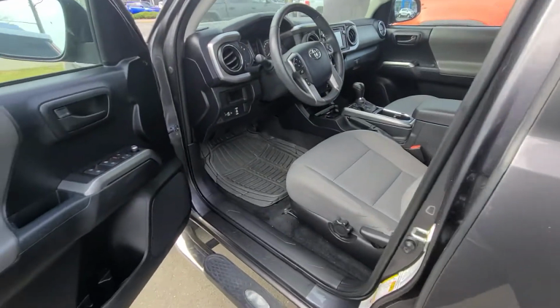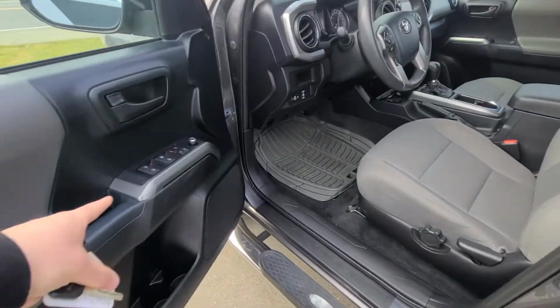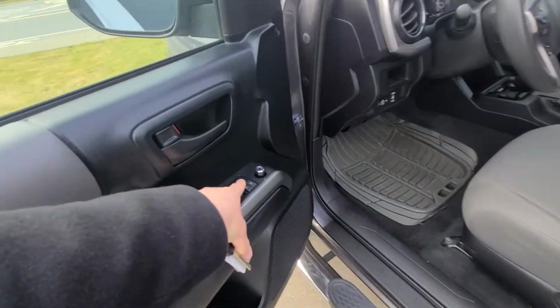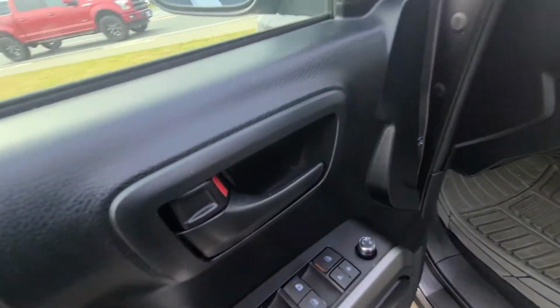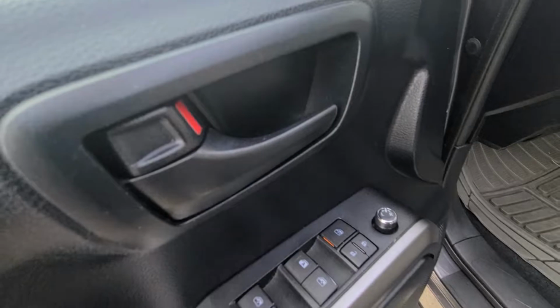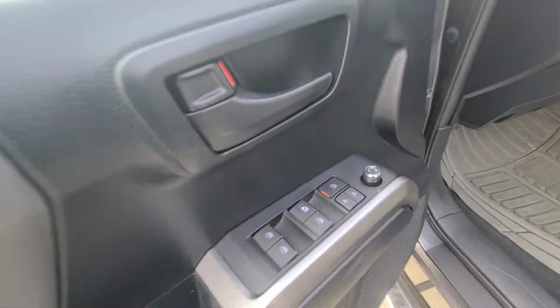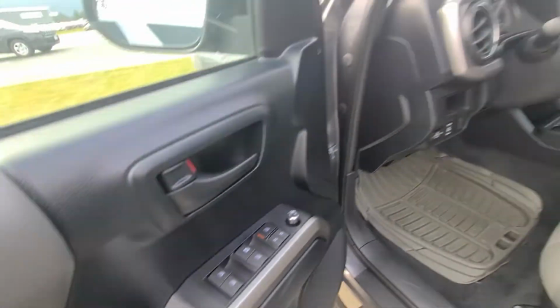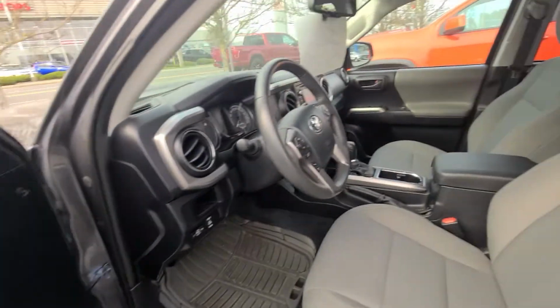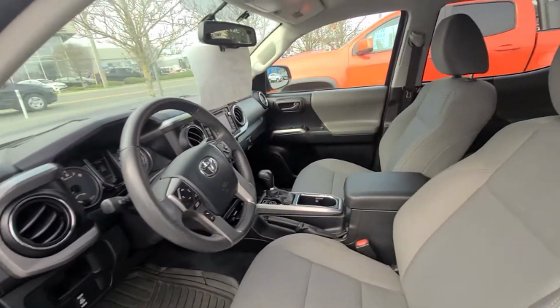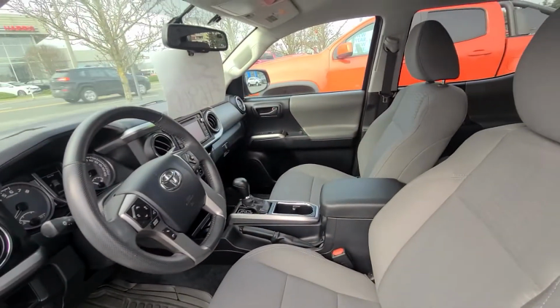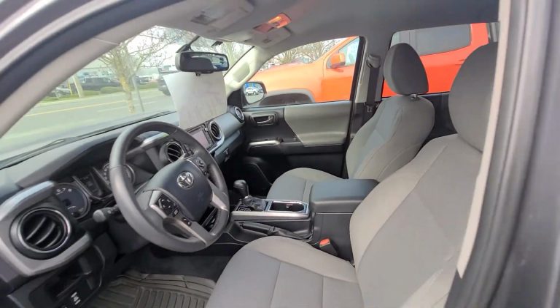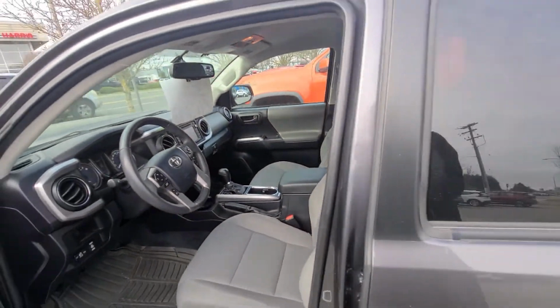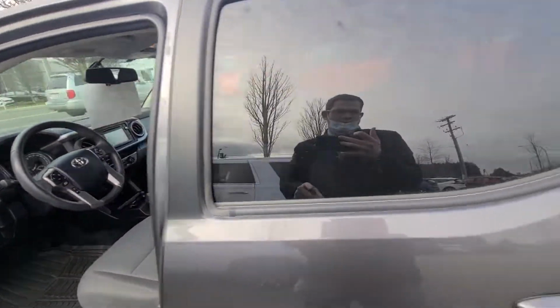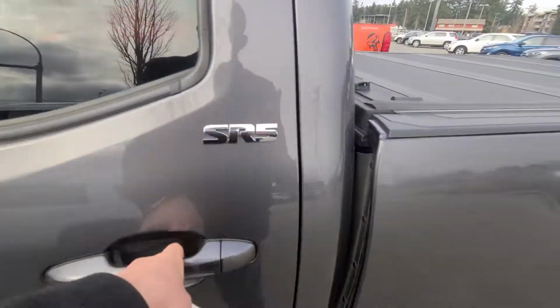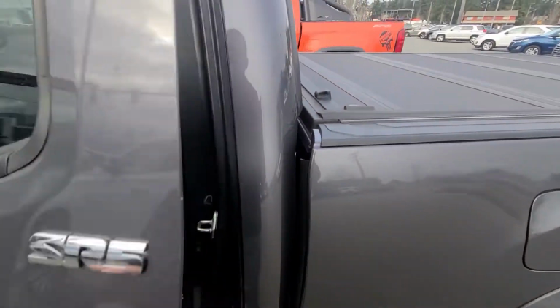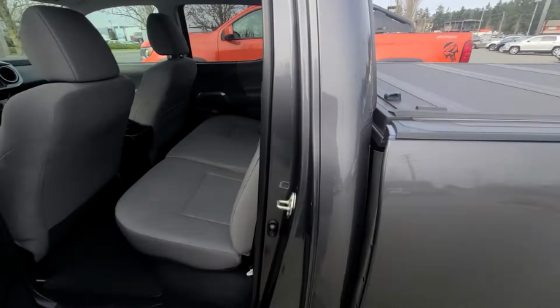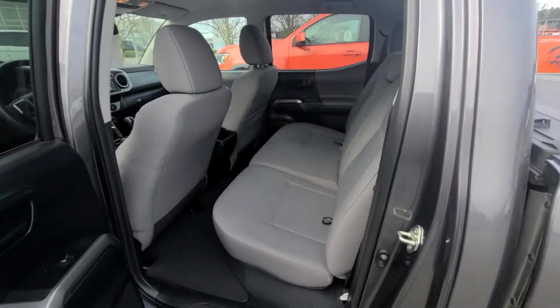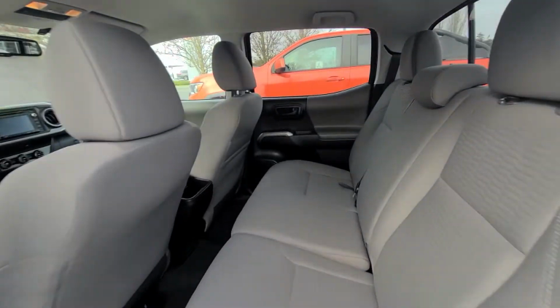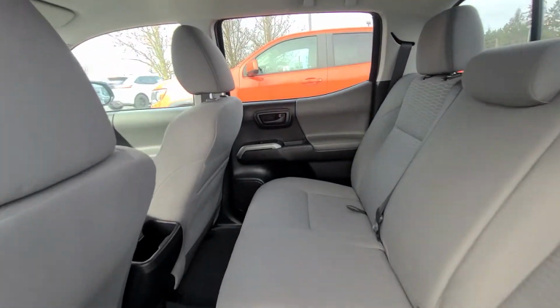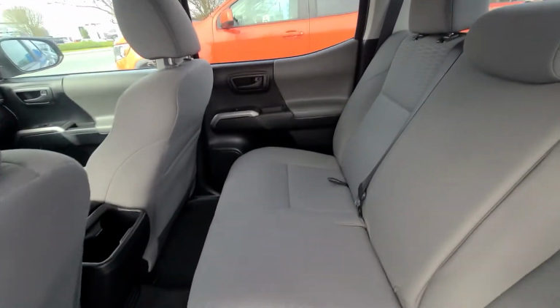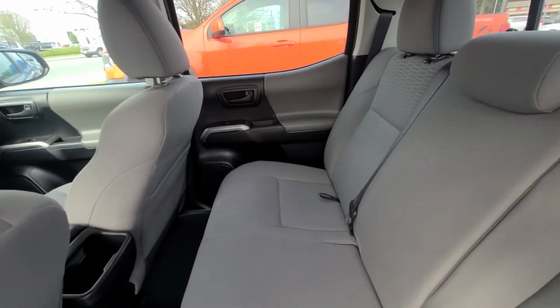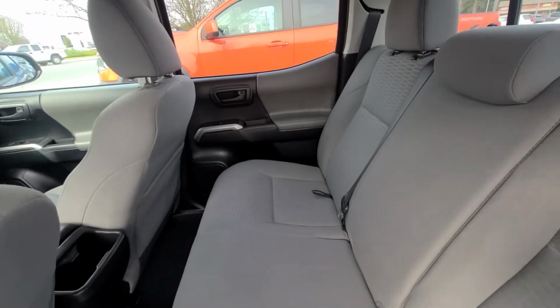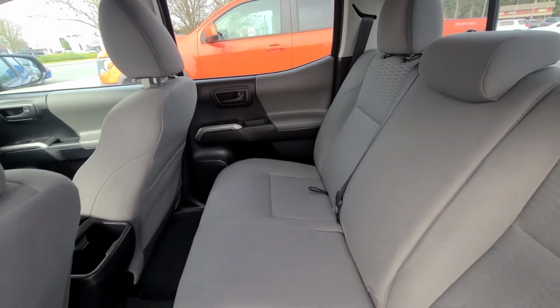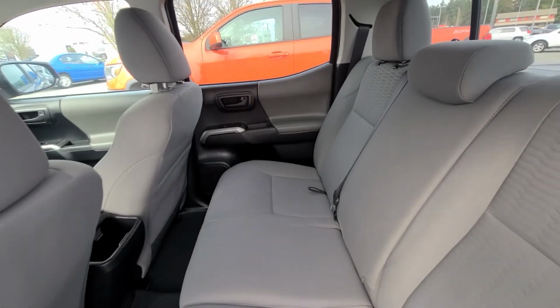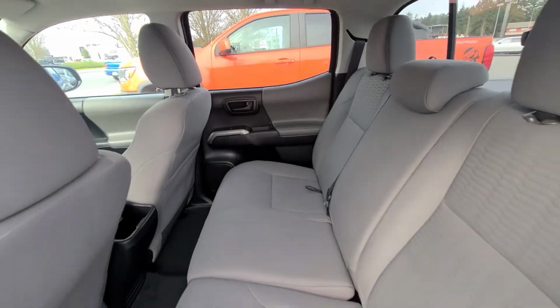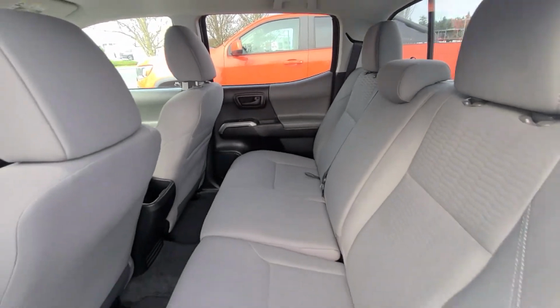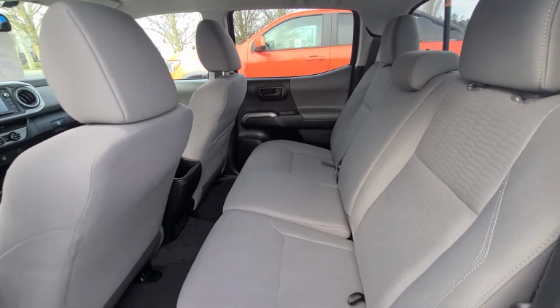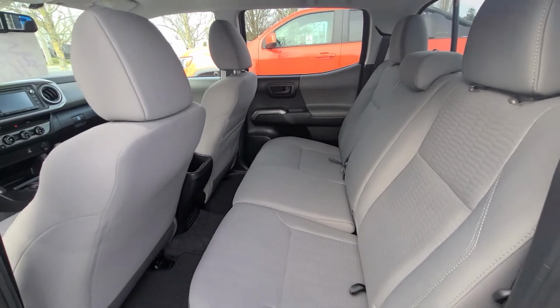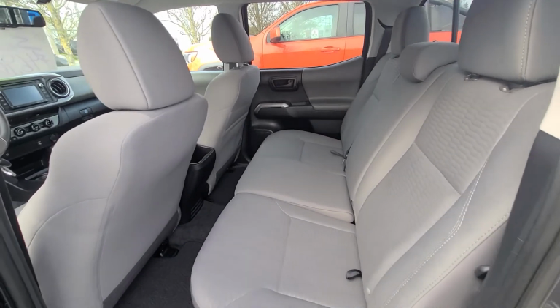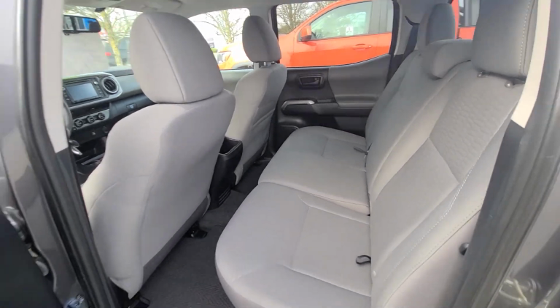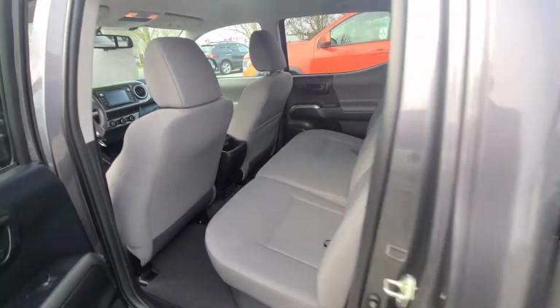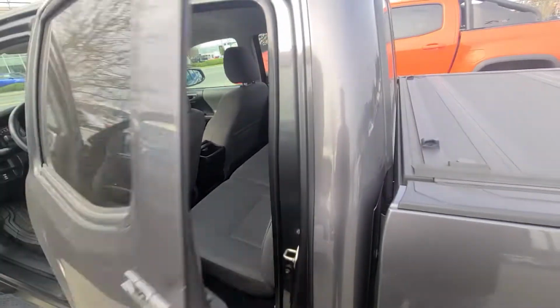Power windows, locks and mirrors. As you can see, really nice shape overall. Crew cab giving you a ton of legroom as well, lots of space in the back.